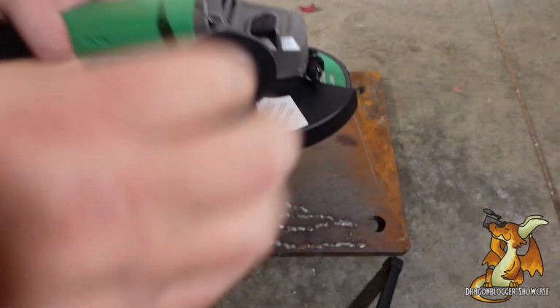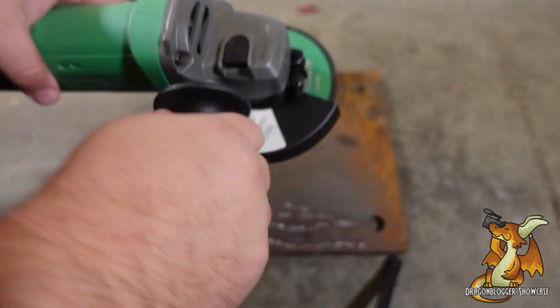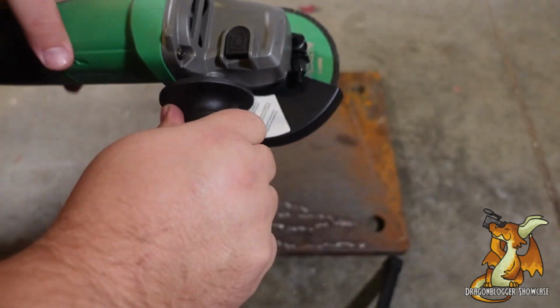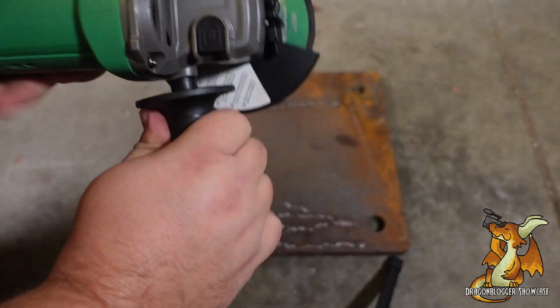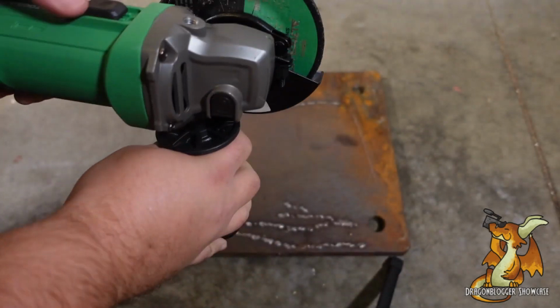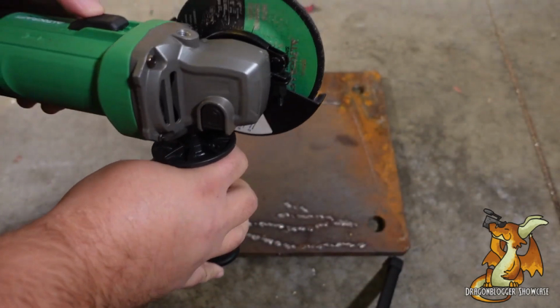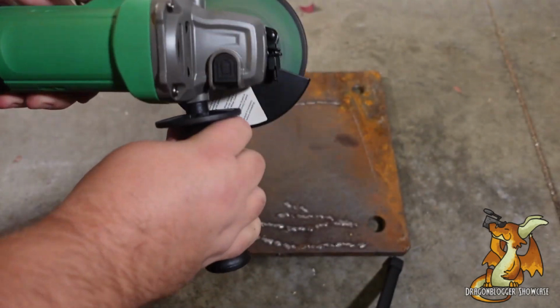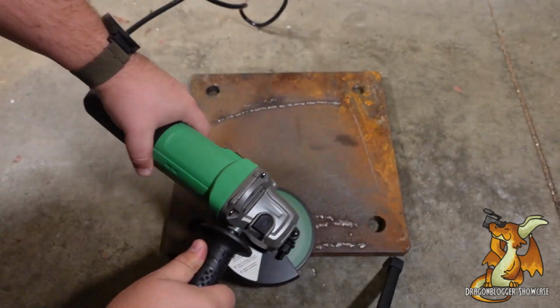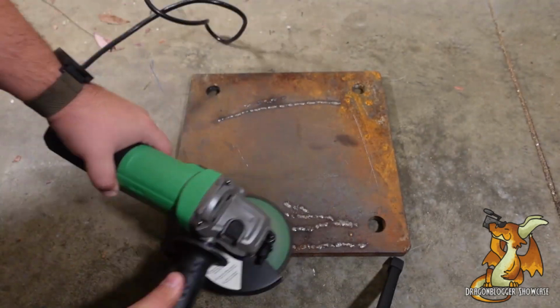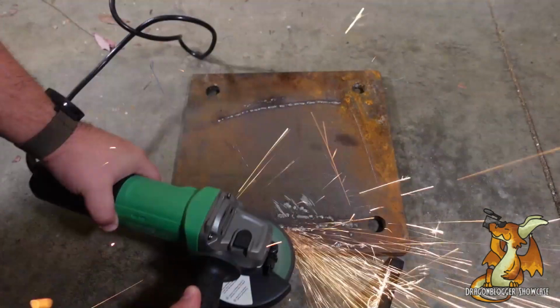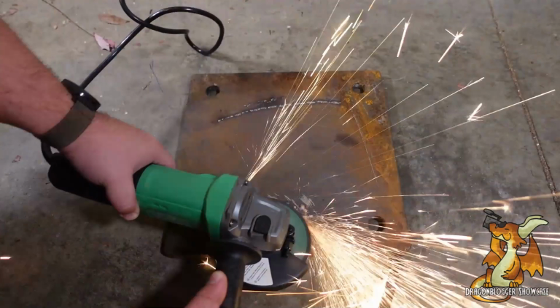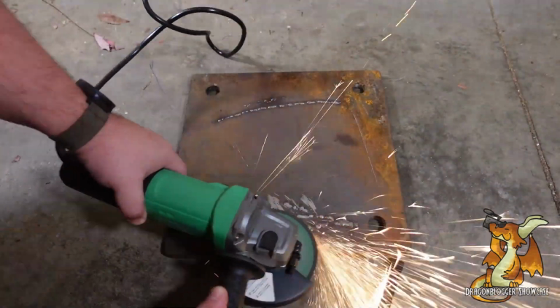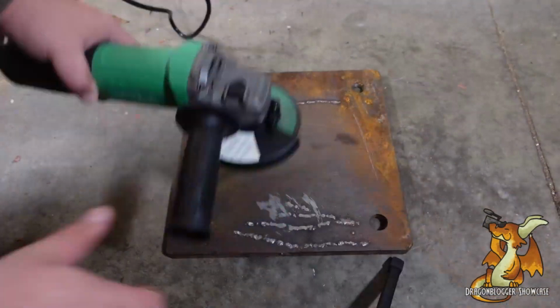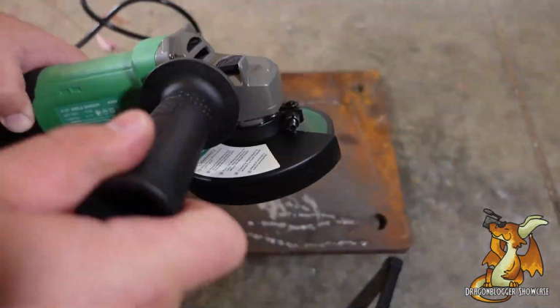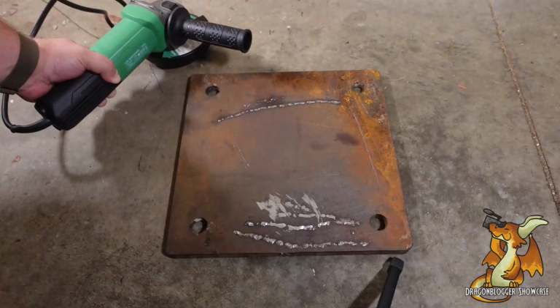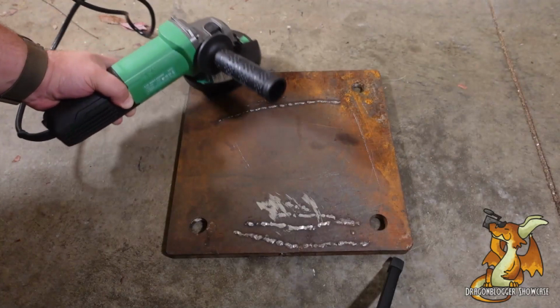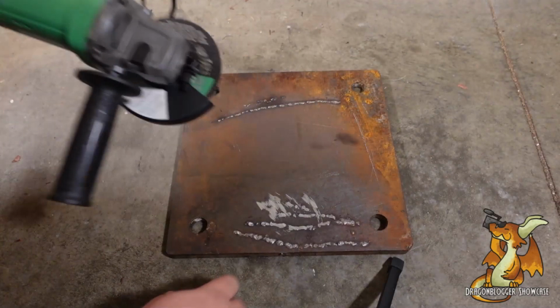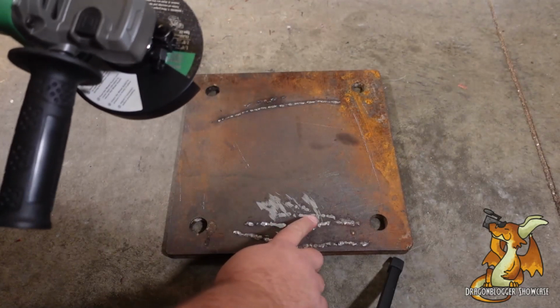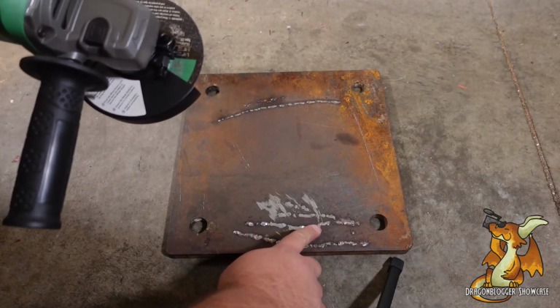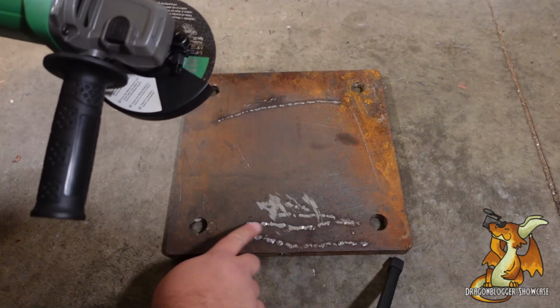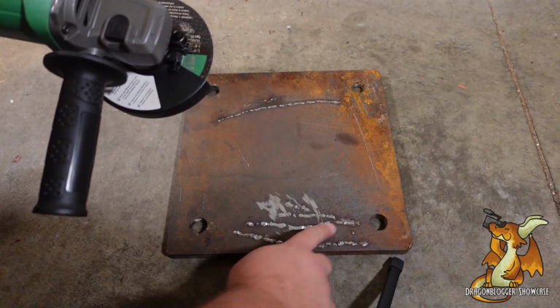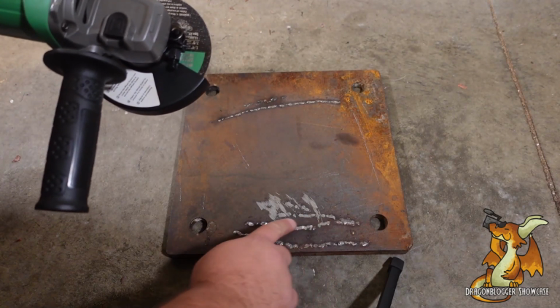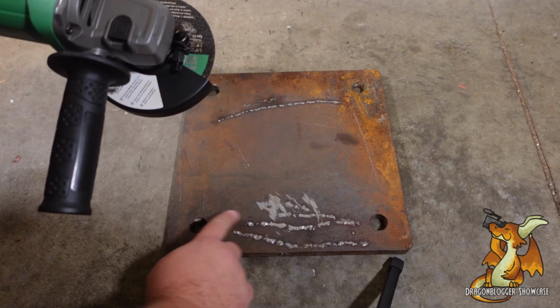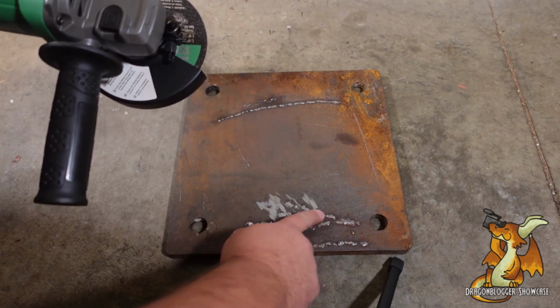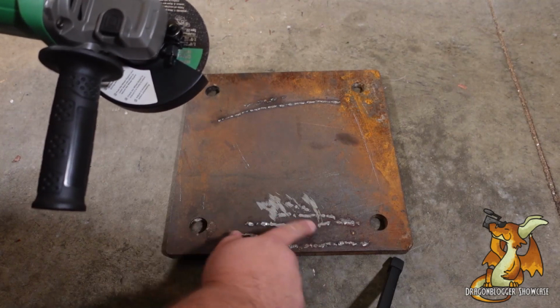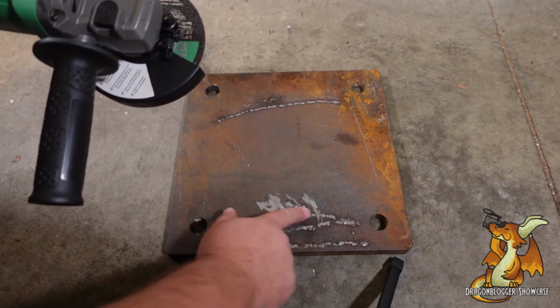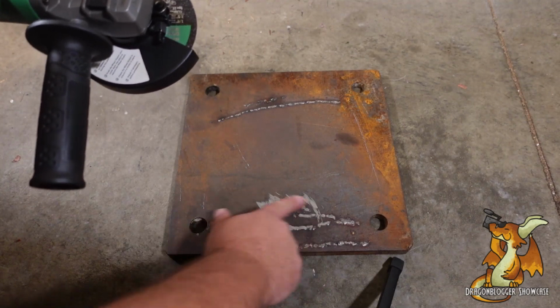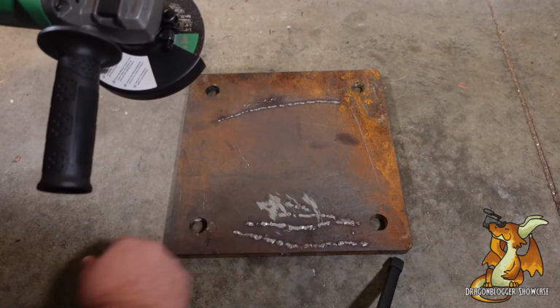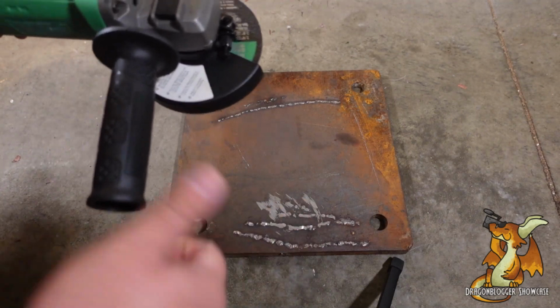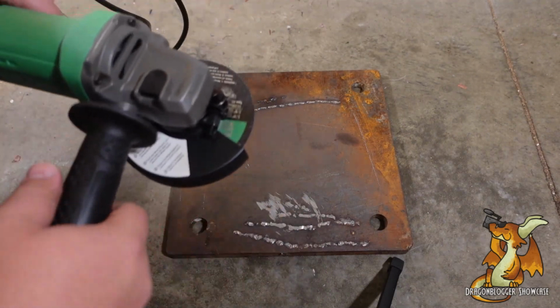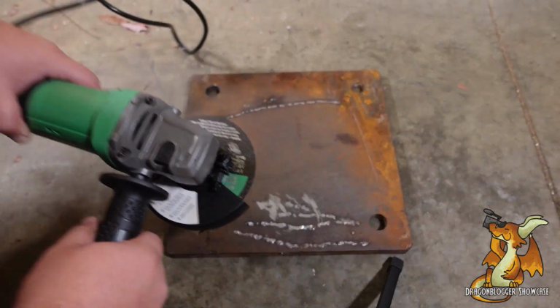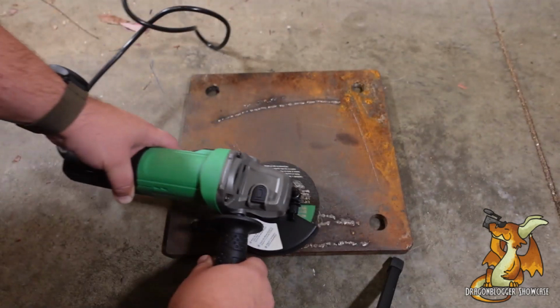We're back after it's been plugged in. In just those few seconds, it did take out those bubbles from the early welds very nicely. Let's see if we can get a slightly smoother finish.